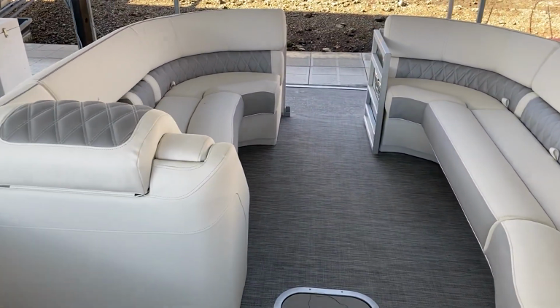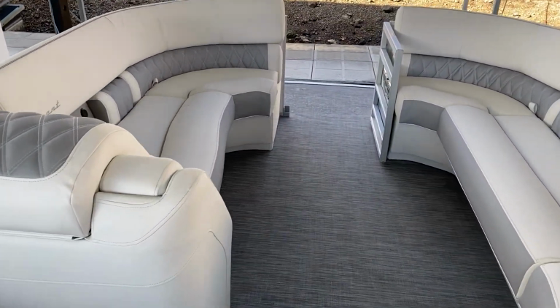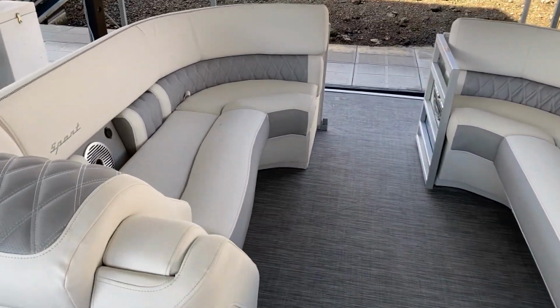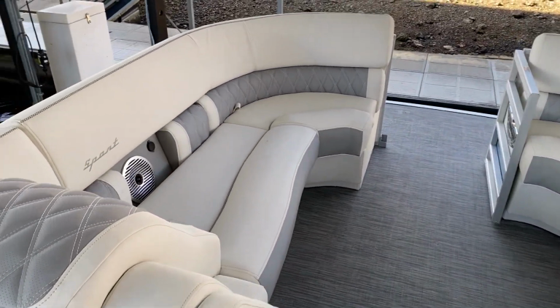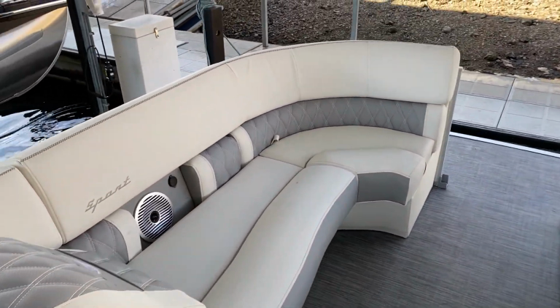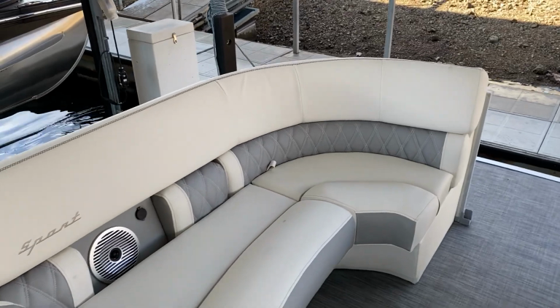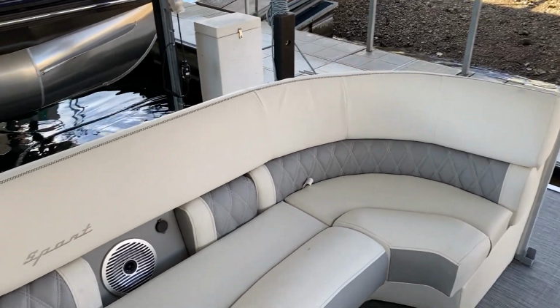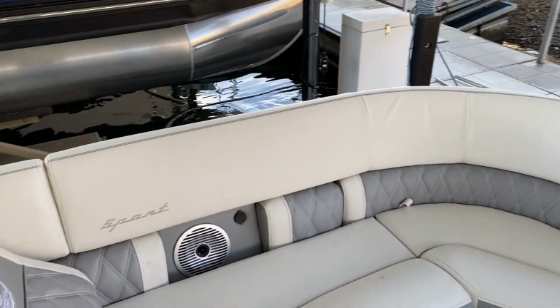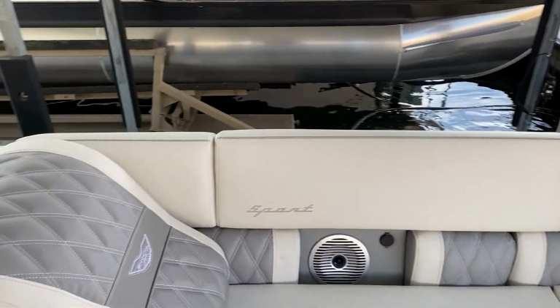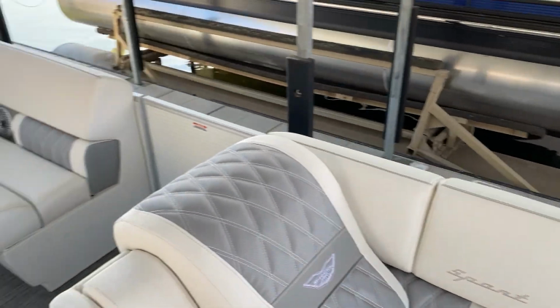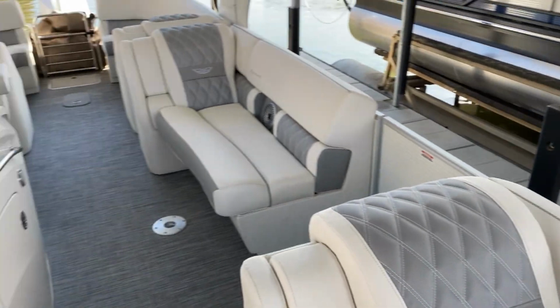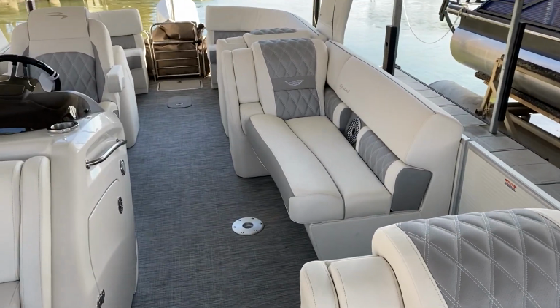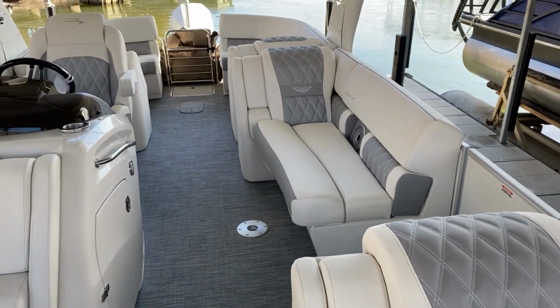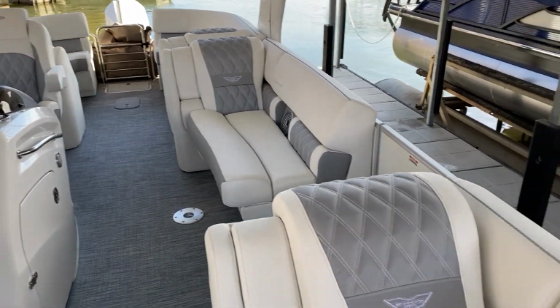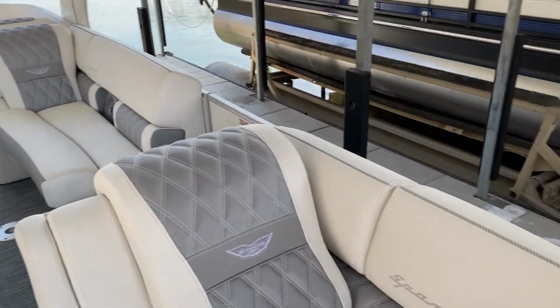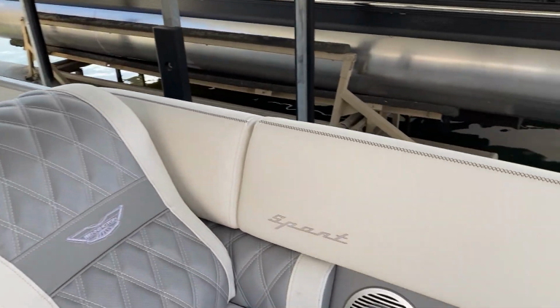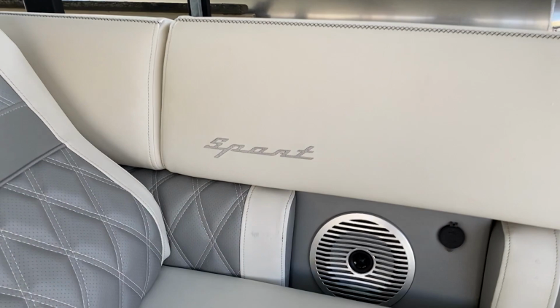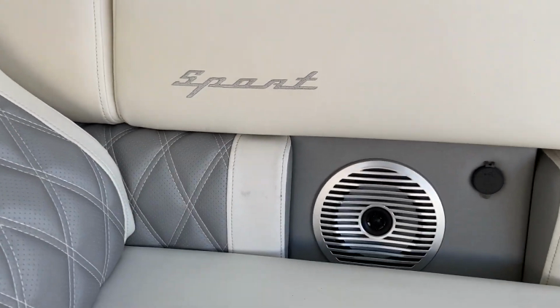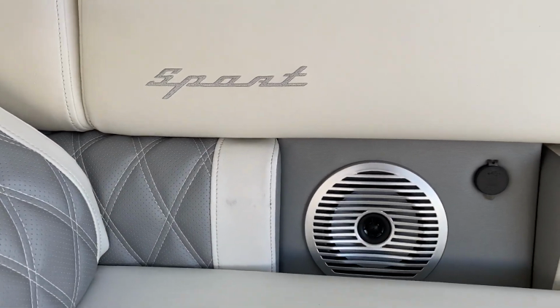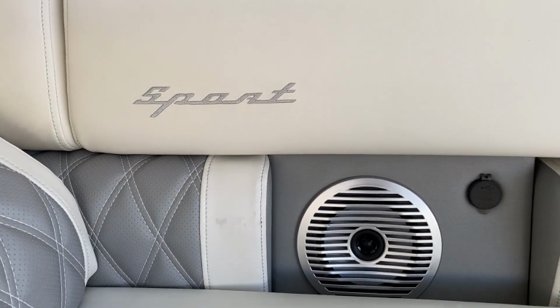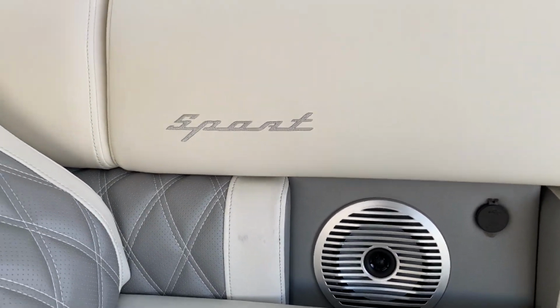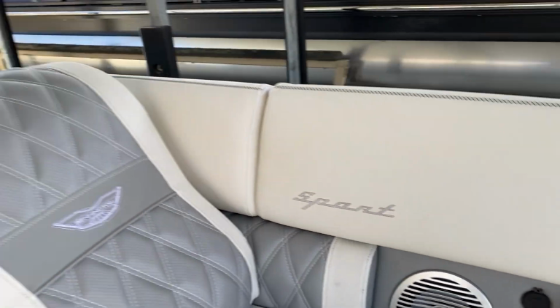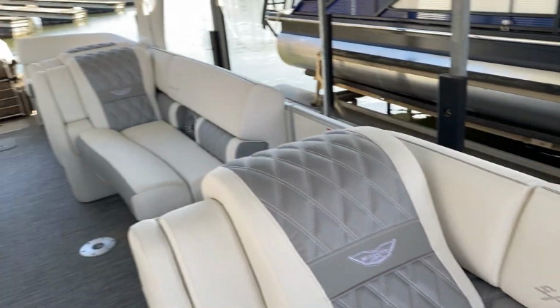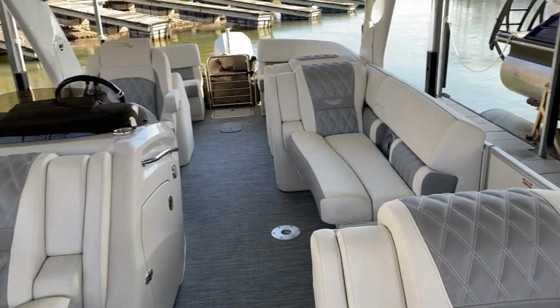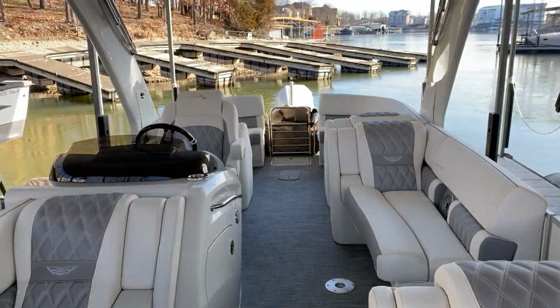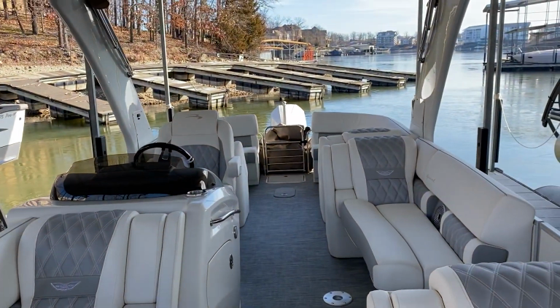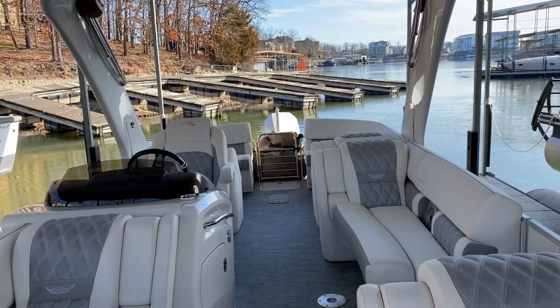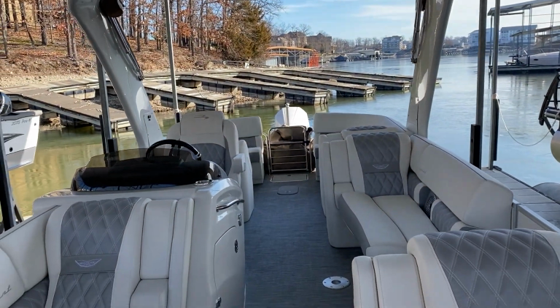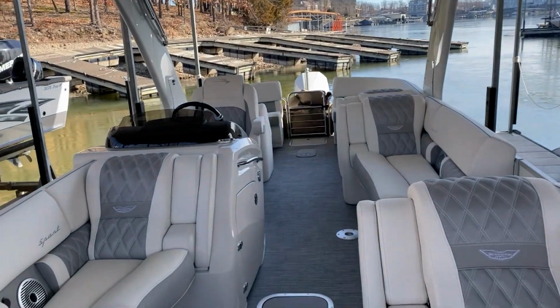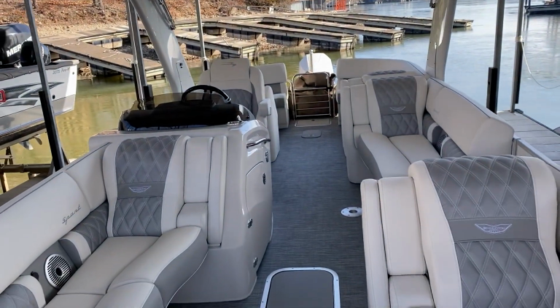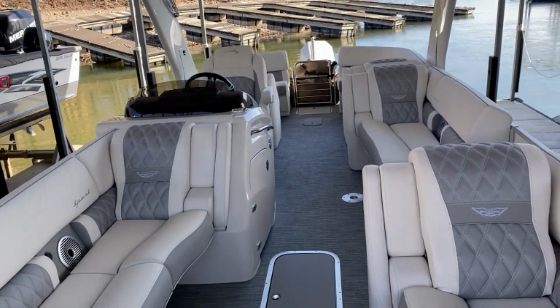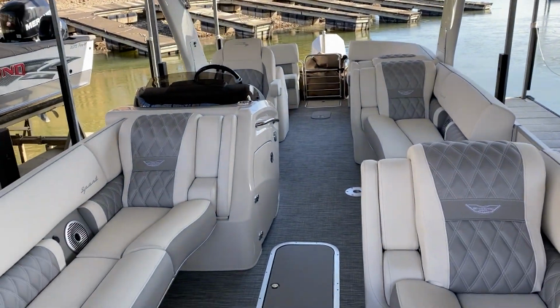Awesome boat. Like I said, RFB with that upholstery — the sport package that came out, I believe last year. We order it on a lot of these boats now. It just looks sharp.